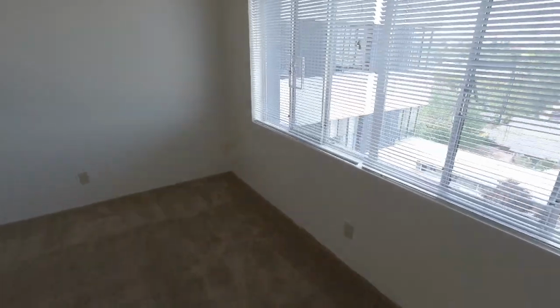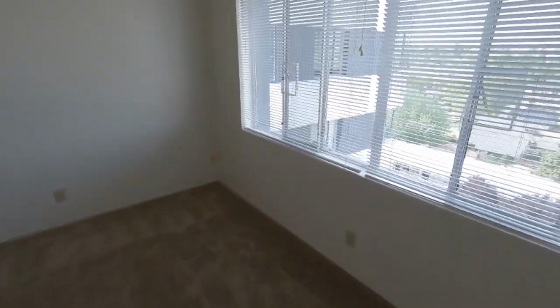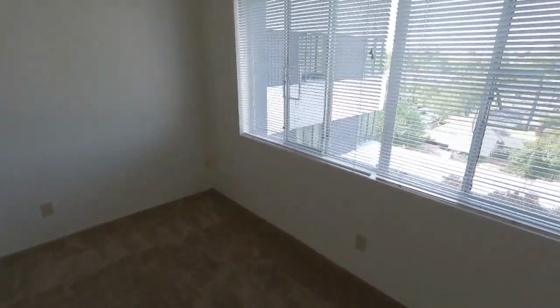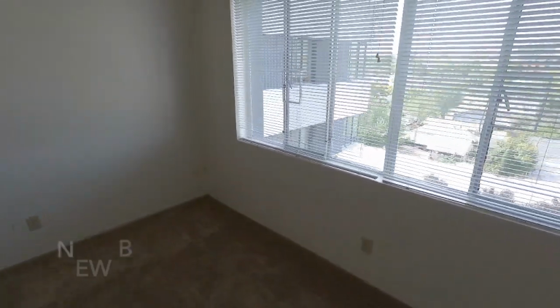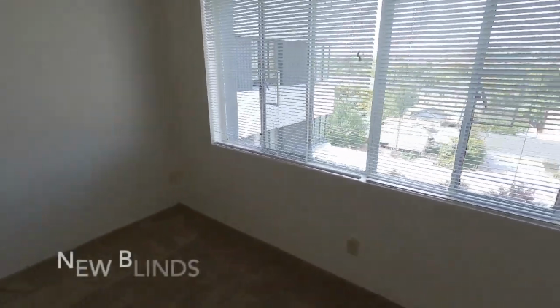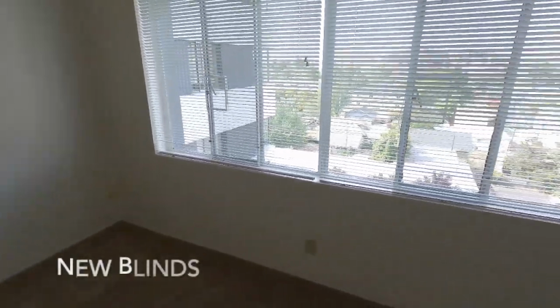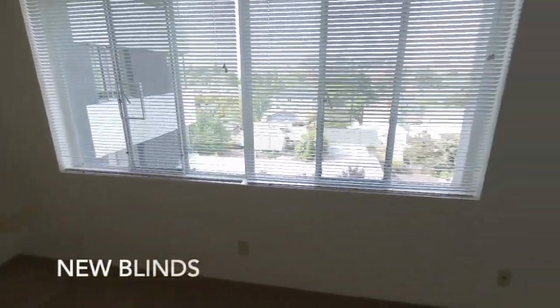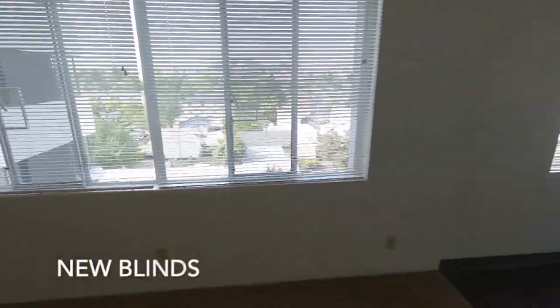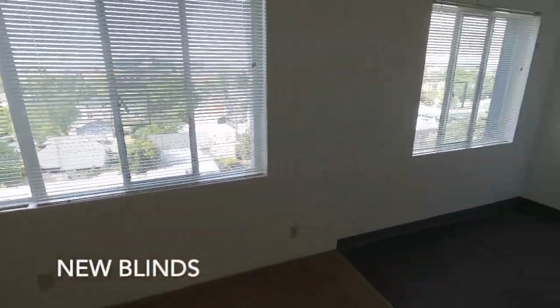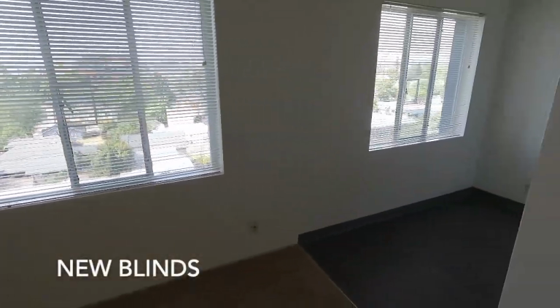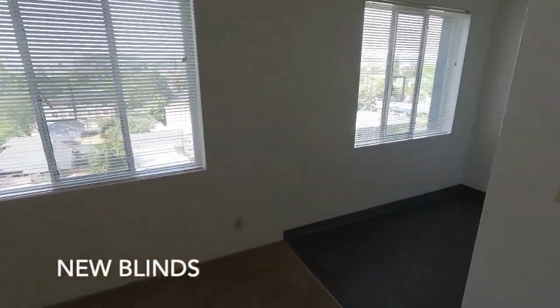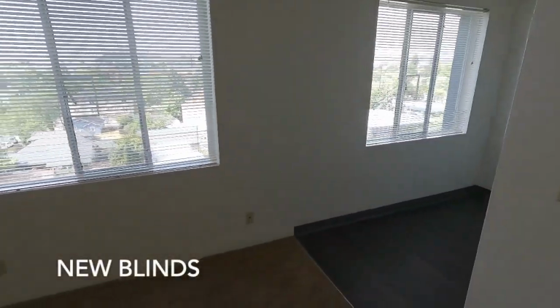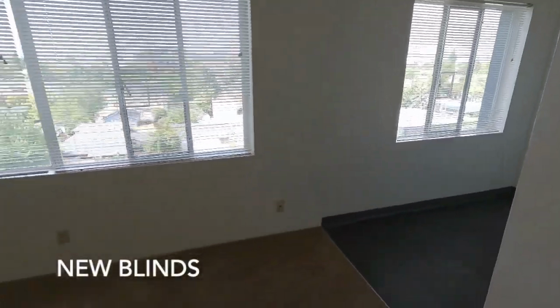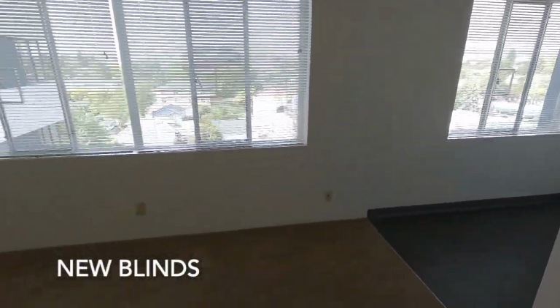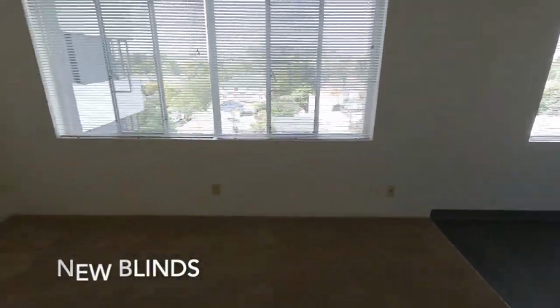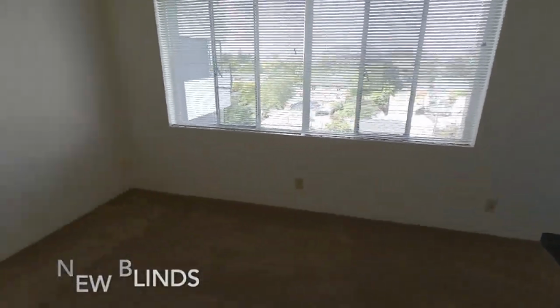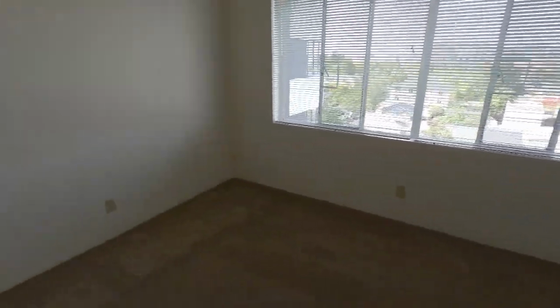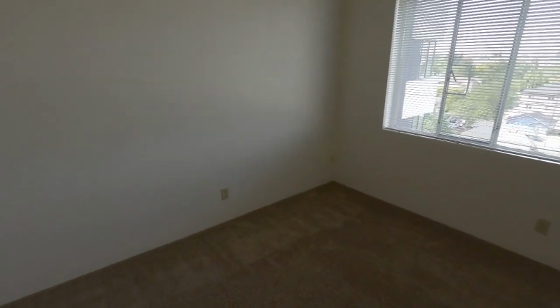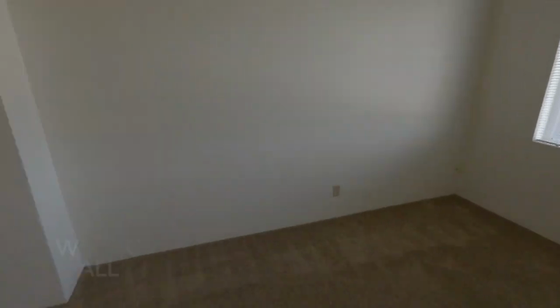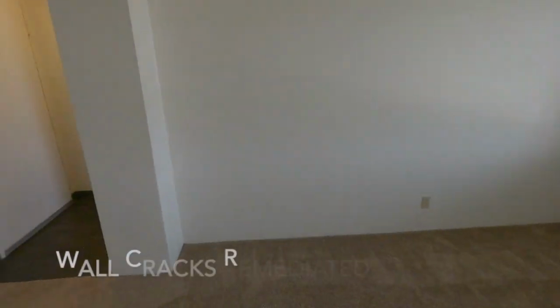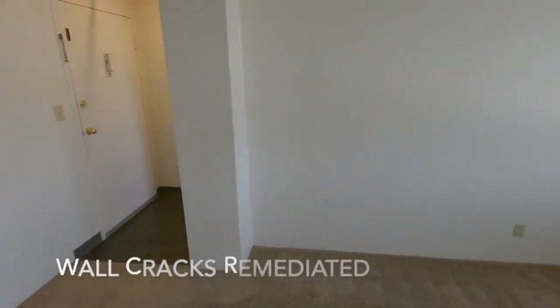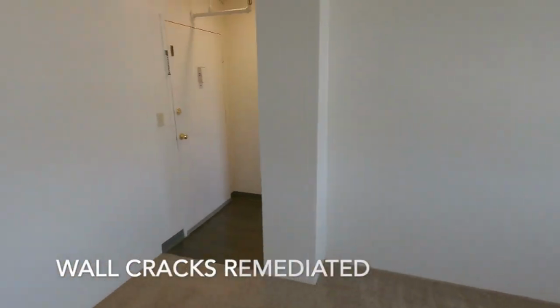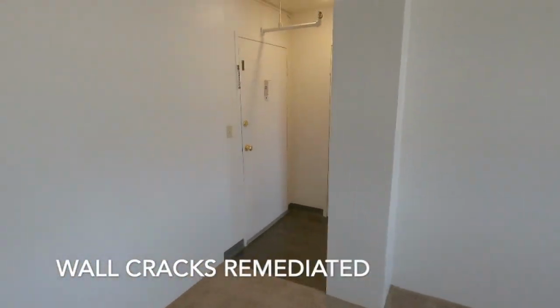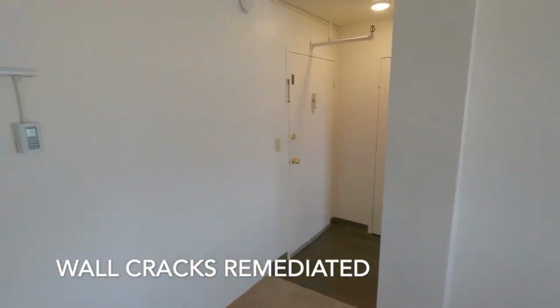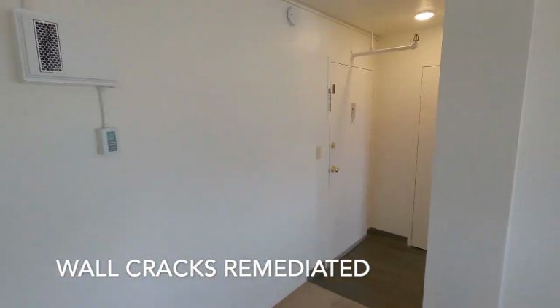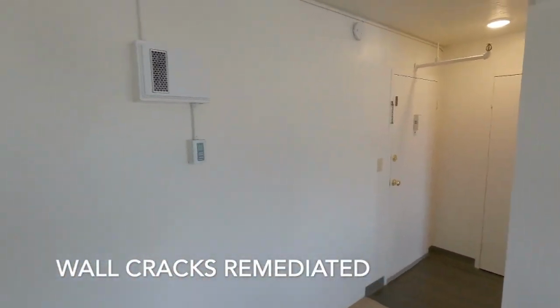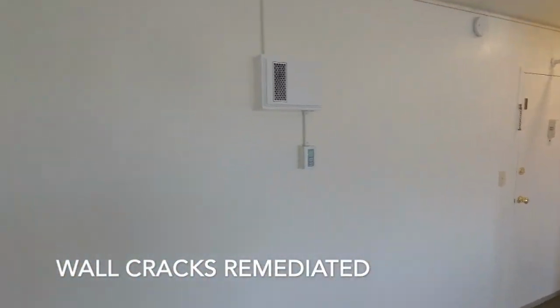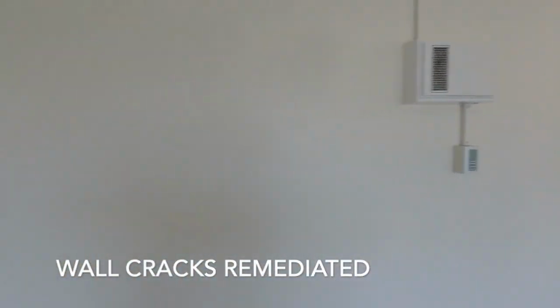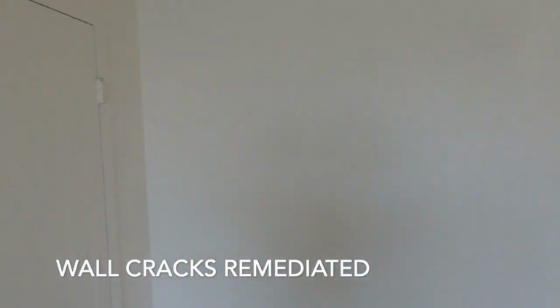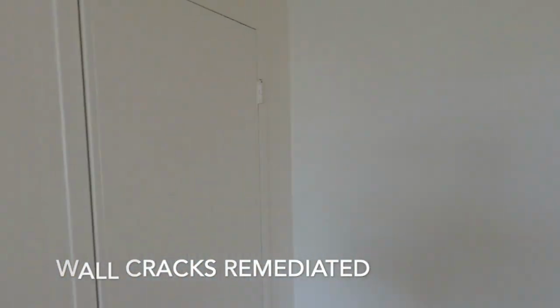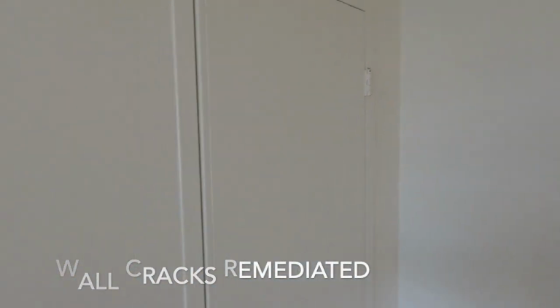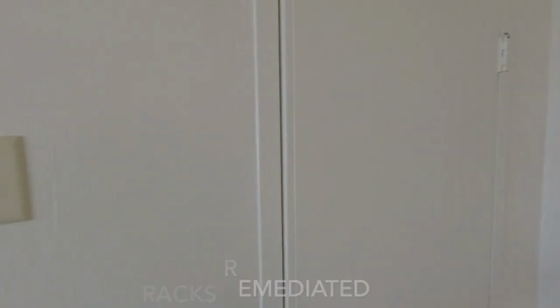All new blinds, a couple of new screens. Everything's cleaned up.